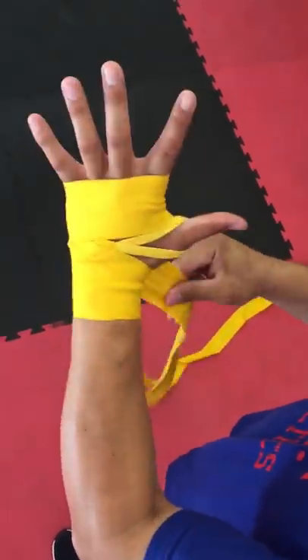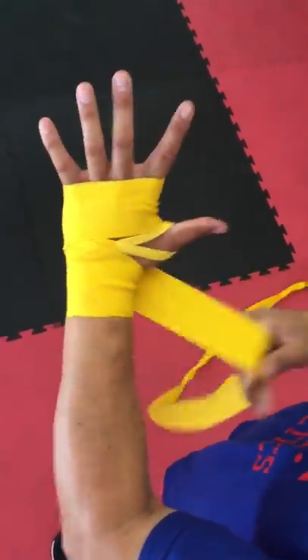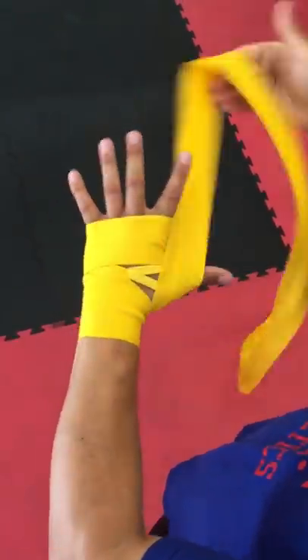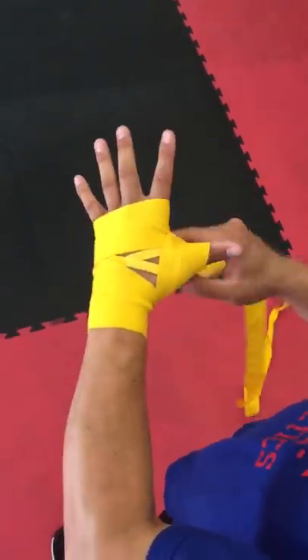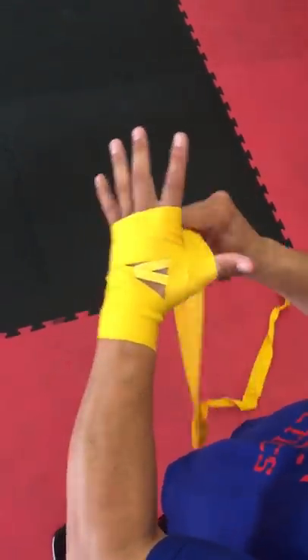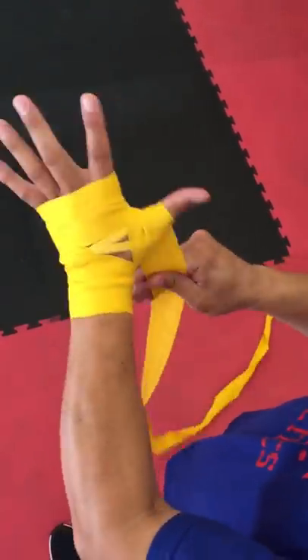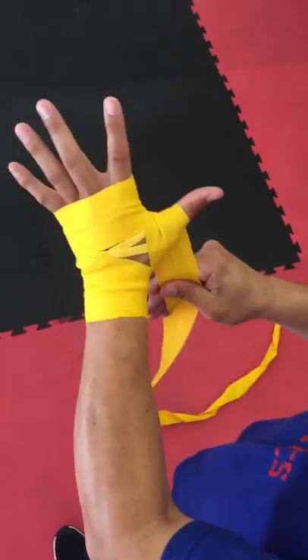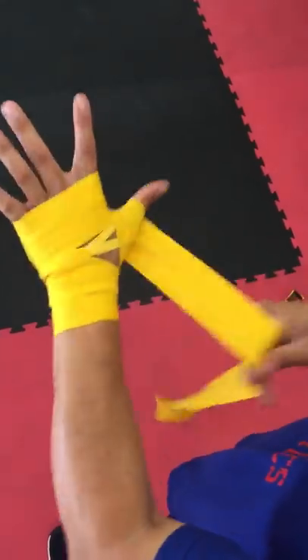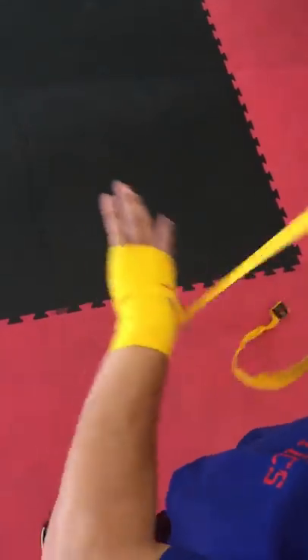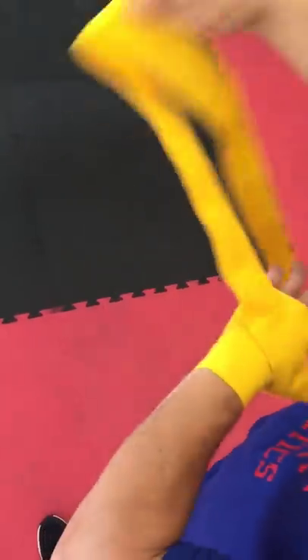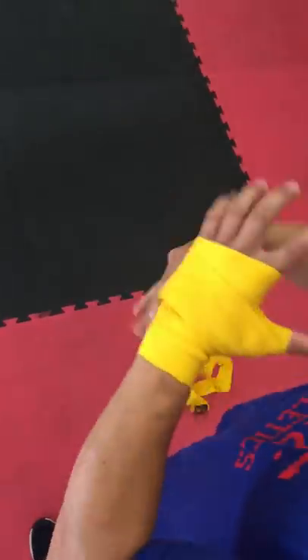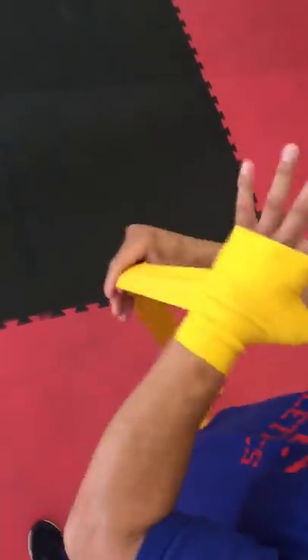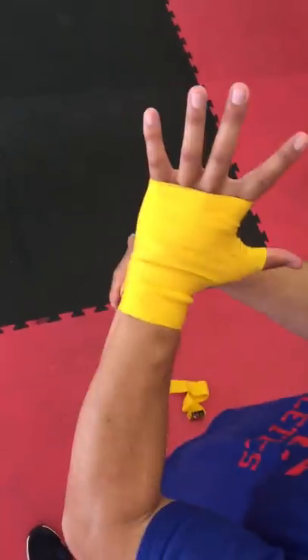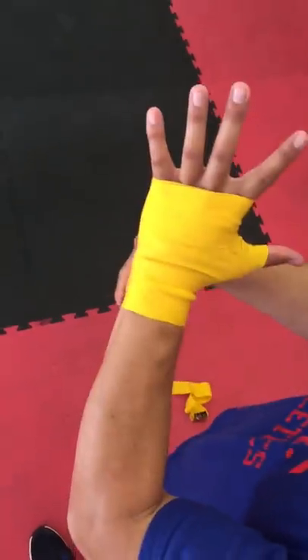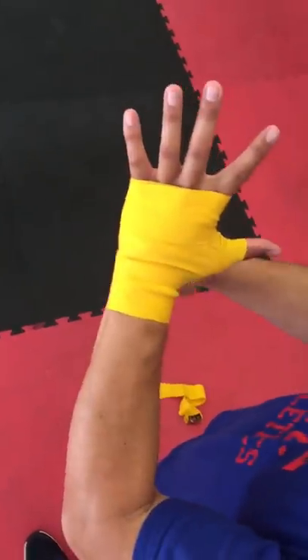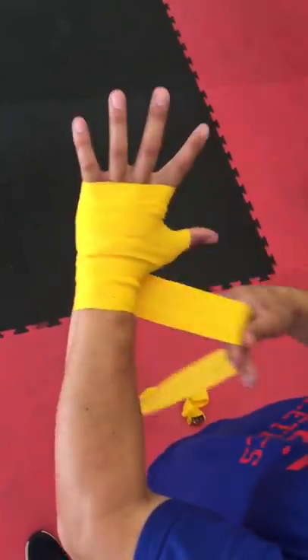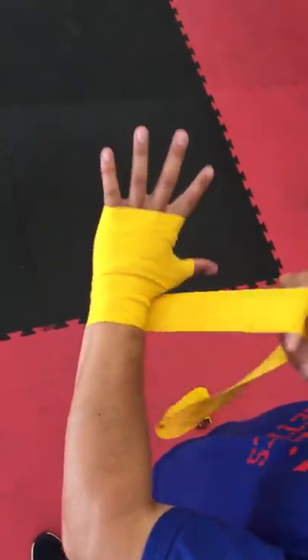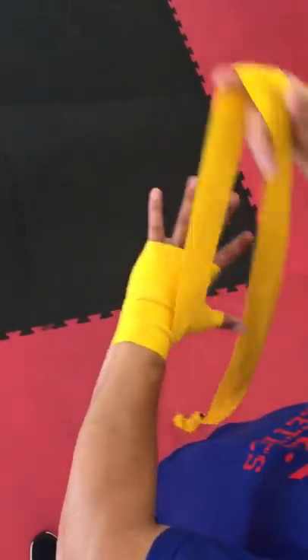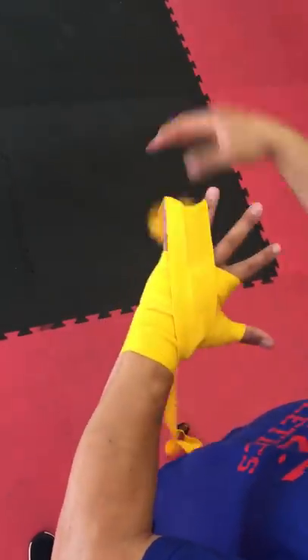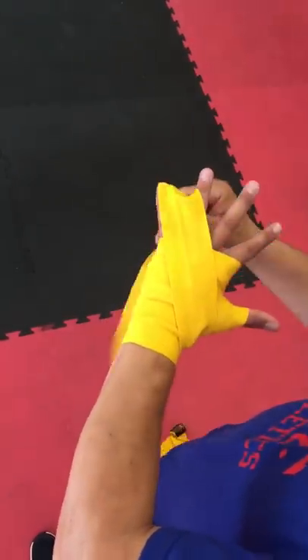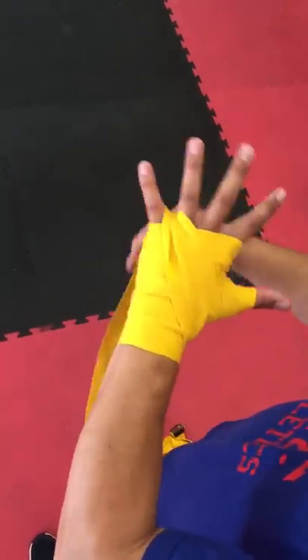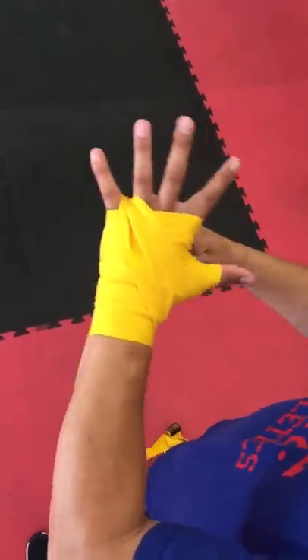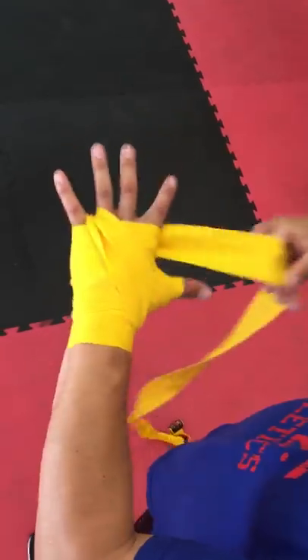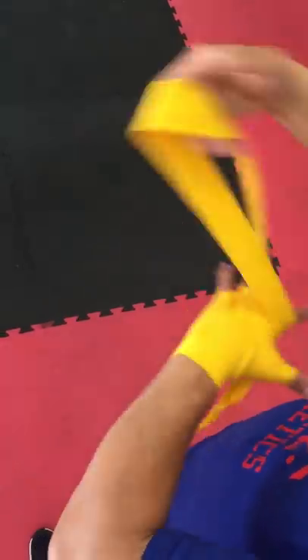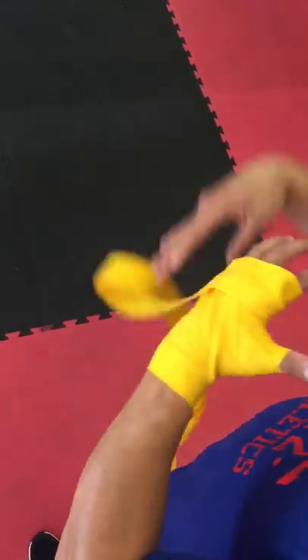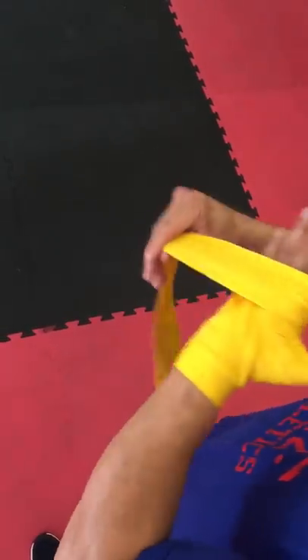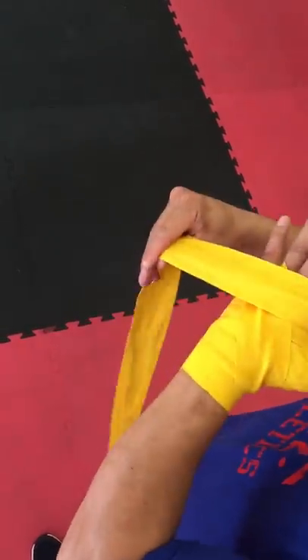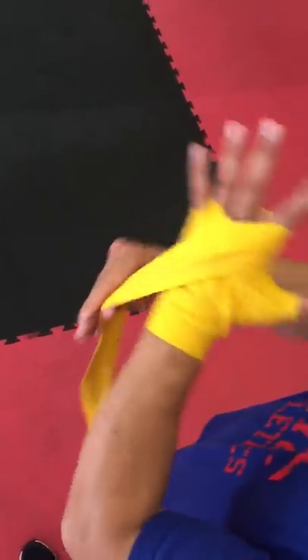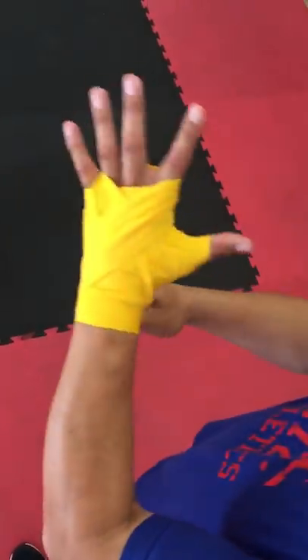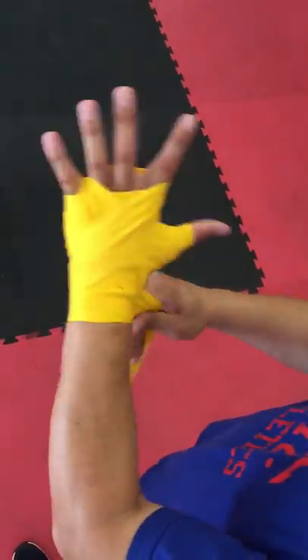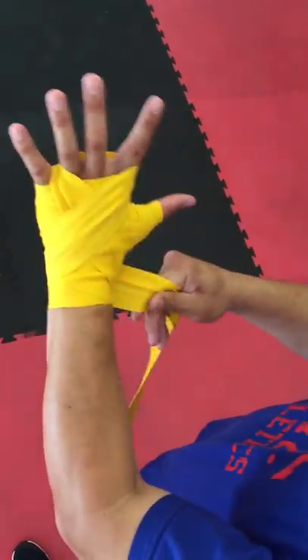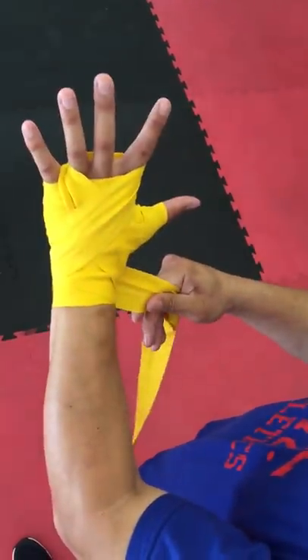You want to do the thumb, wrap around the thumb, and then back around the wrist. Now we're going to go through finger, knuckle, over — making the X.